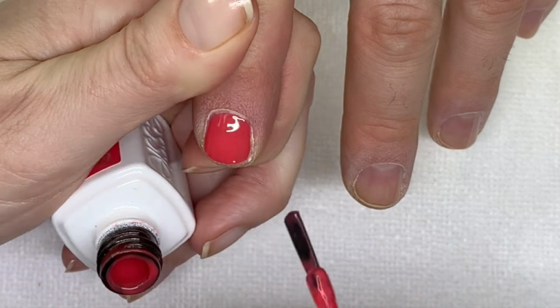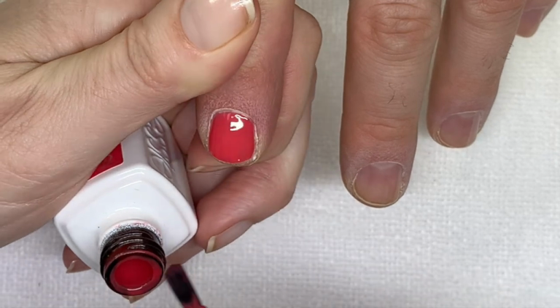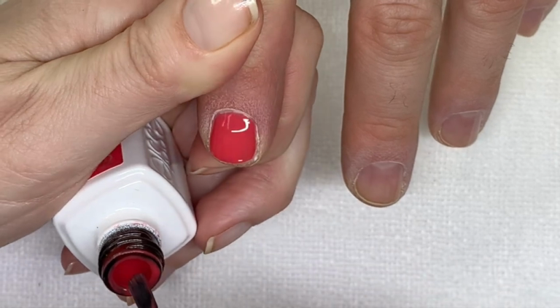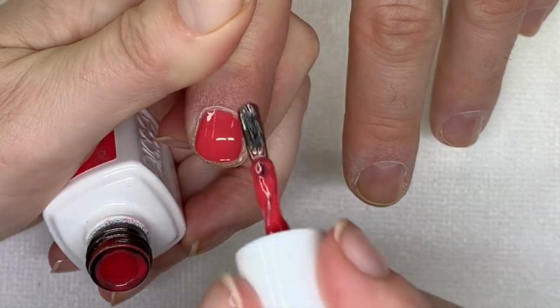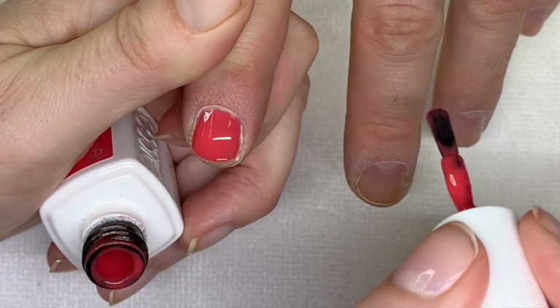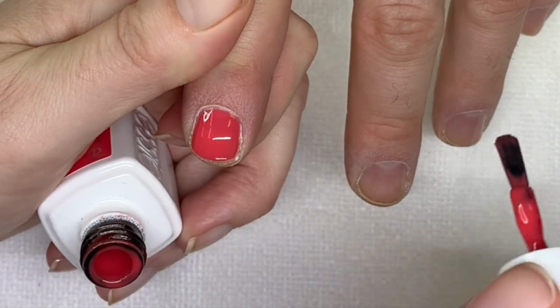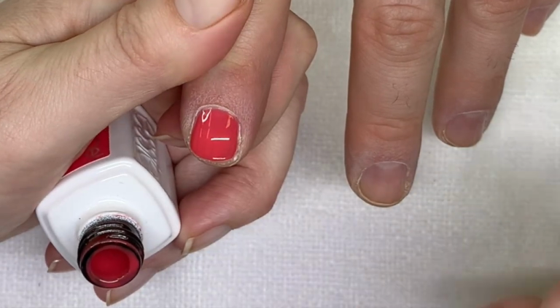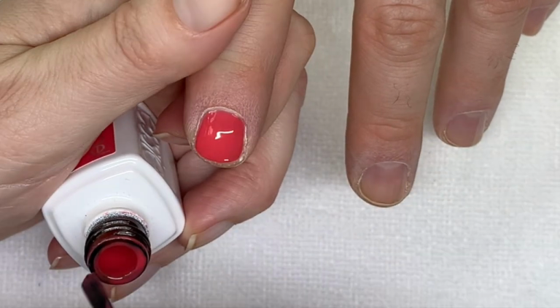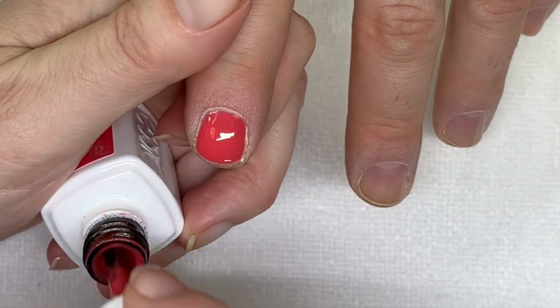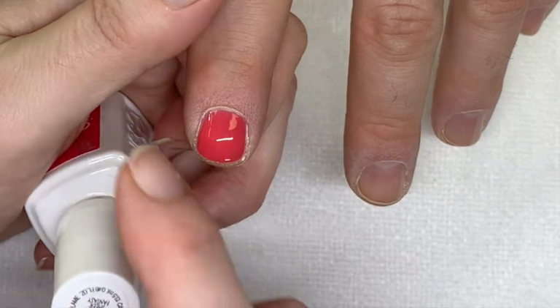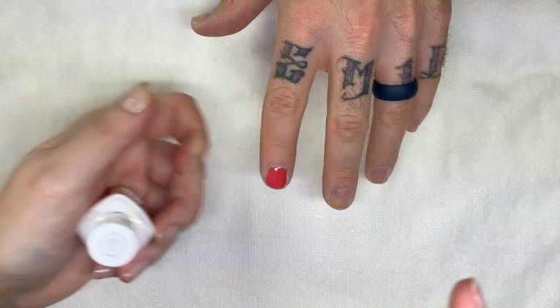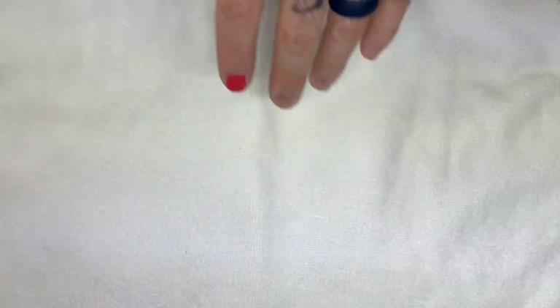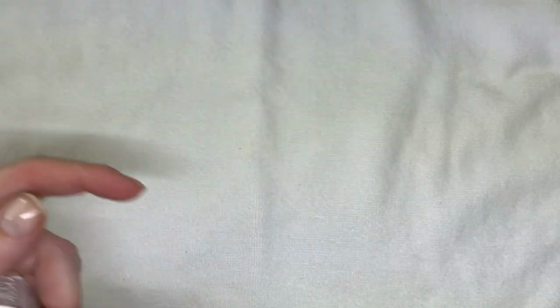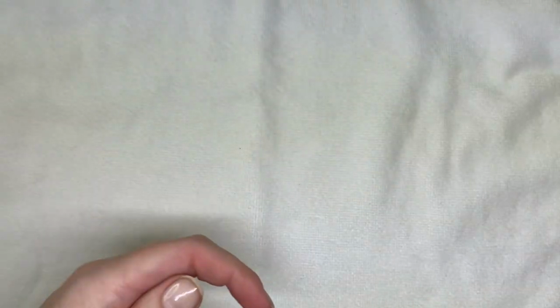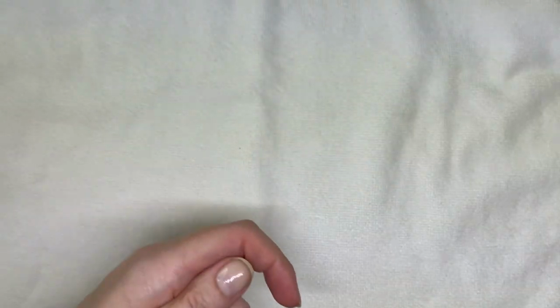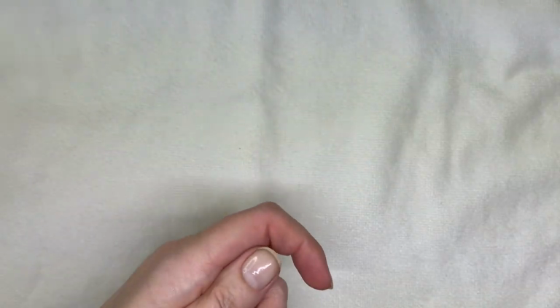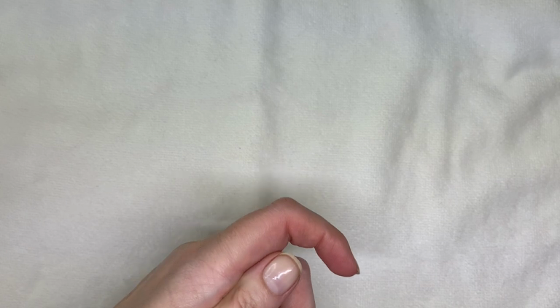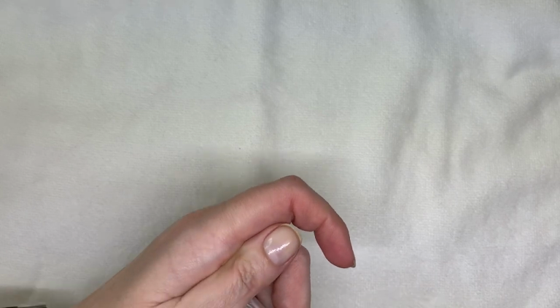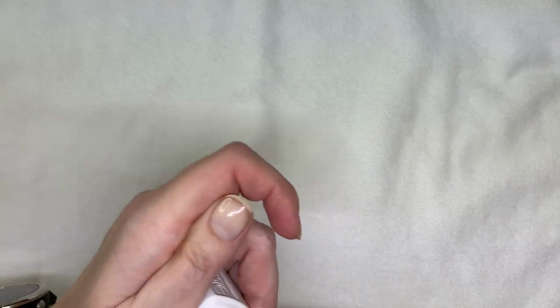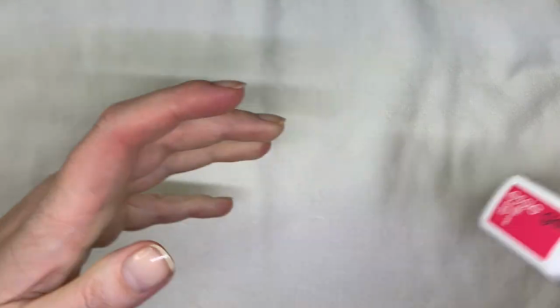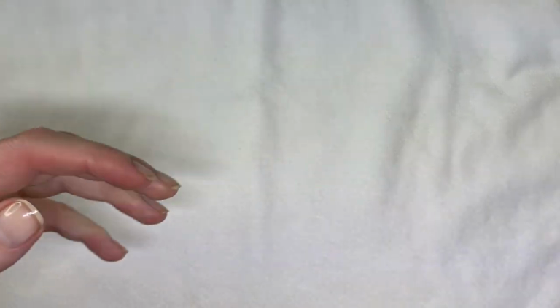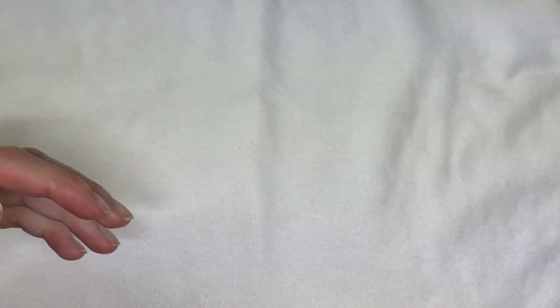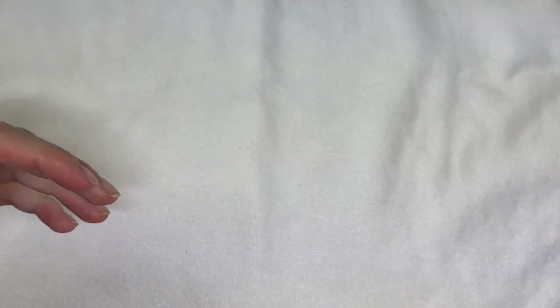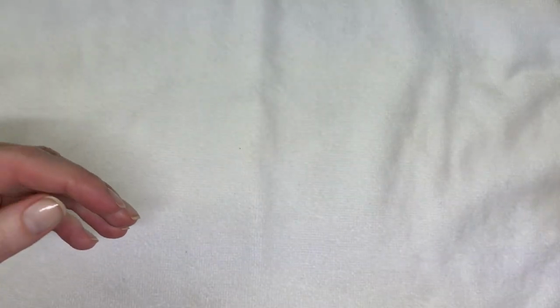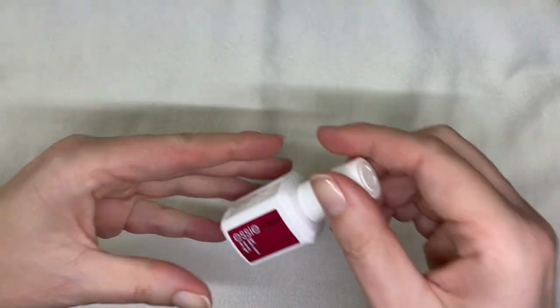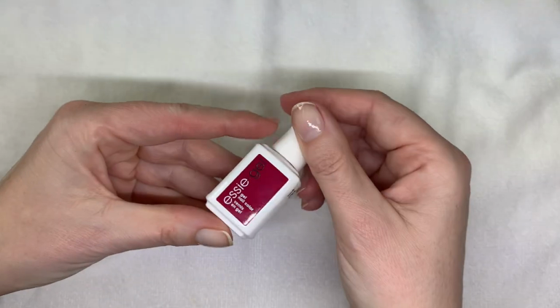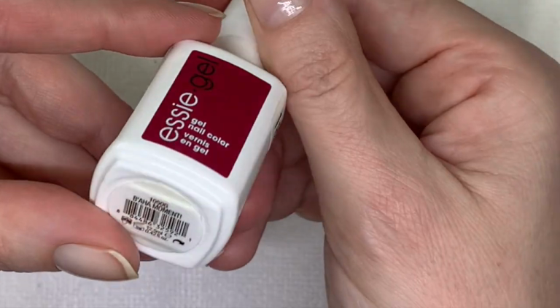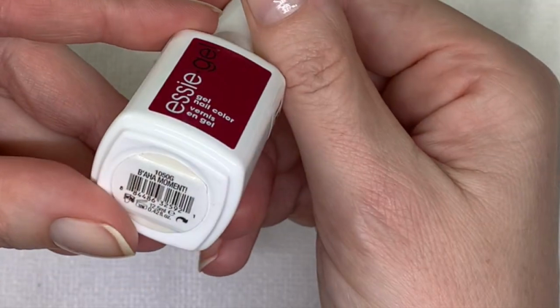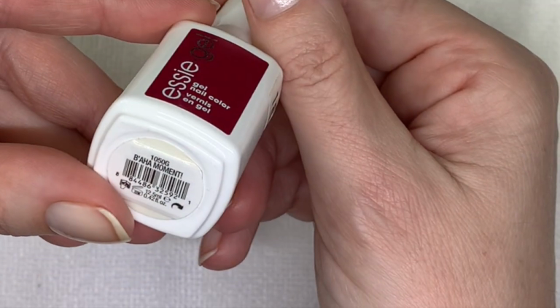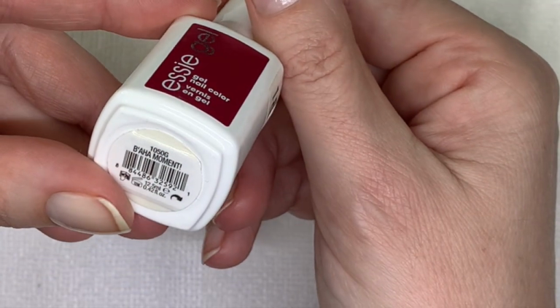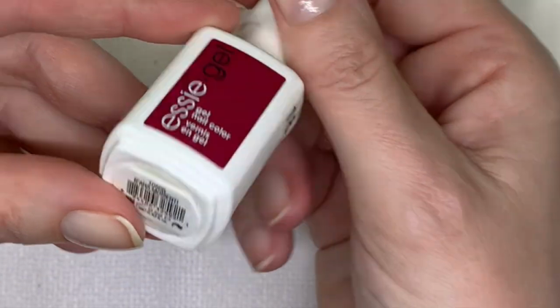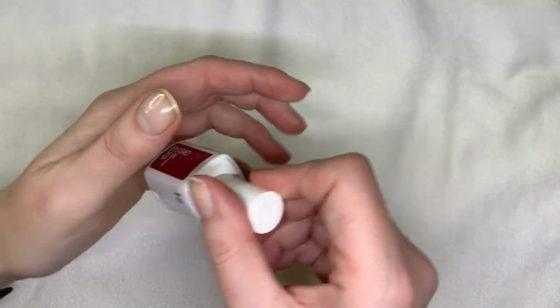Sometimes two and two and one, depends — depends if the polish is moving or depends on the client's nails. Baja Moment.